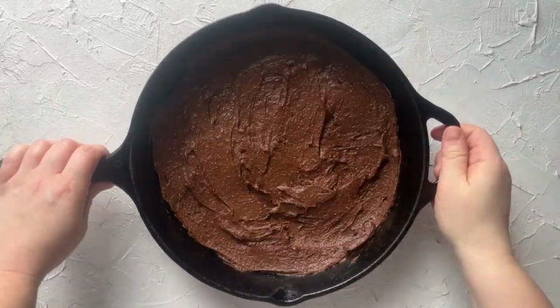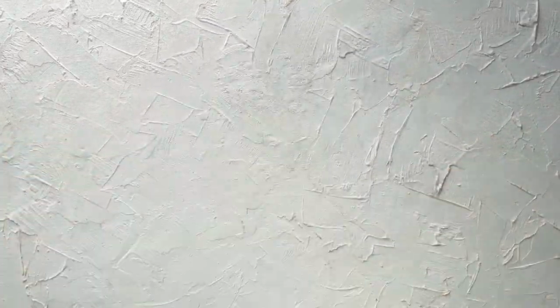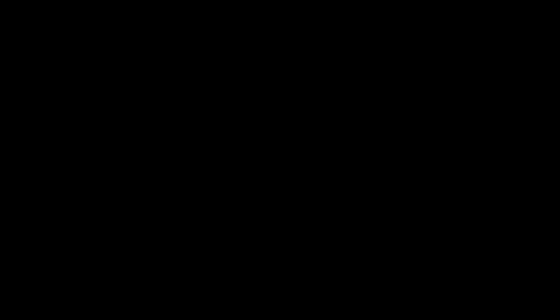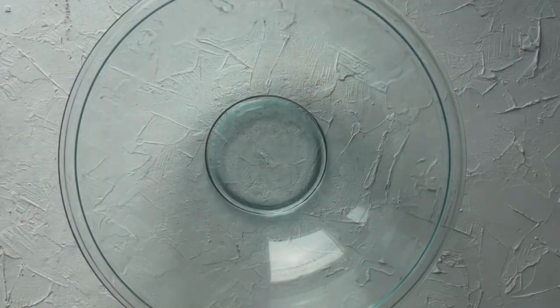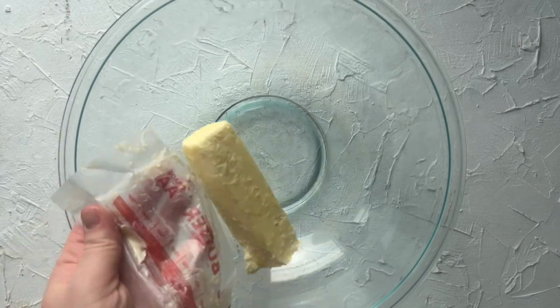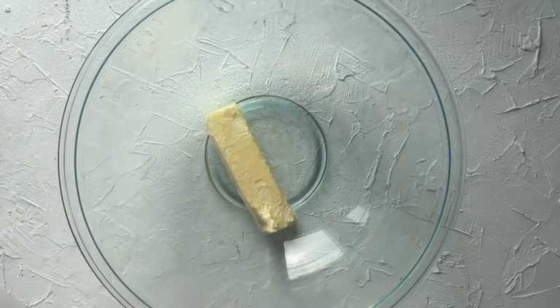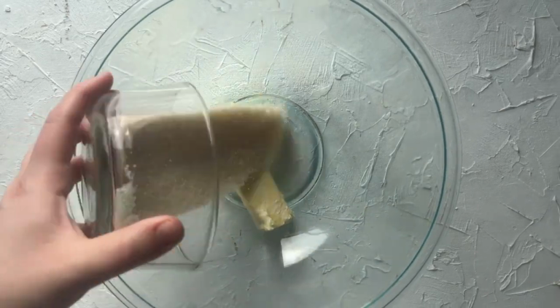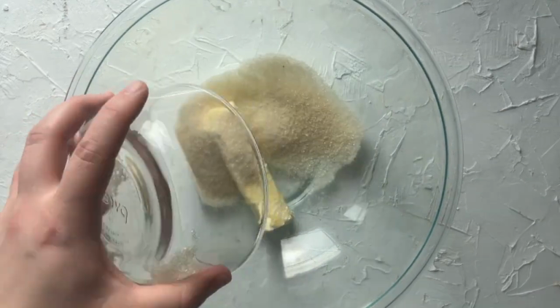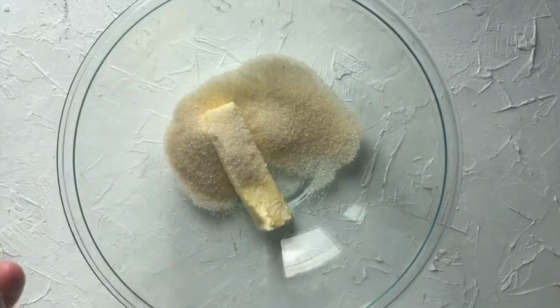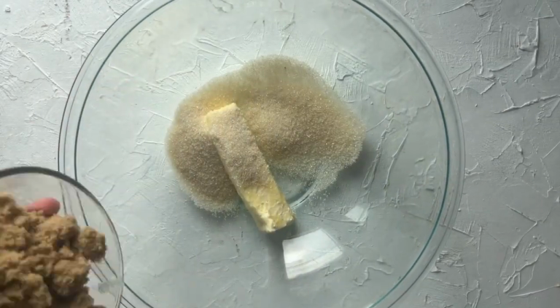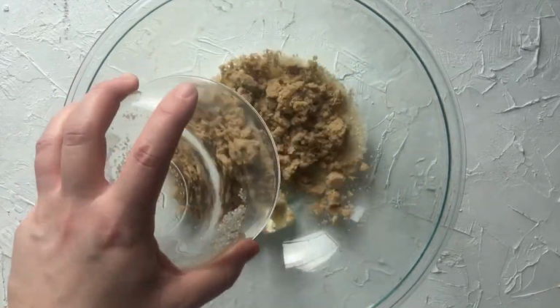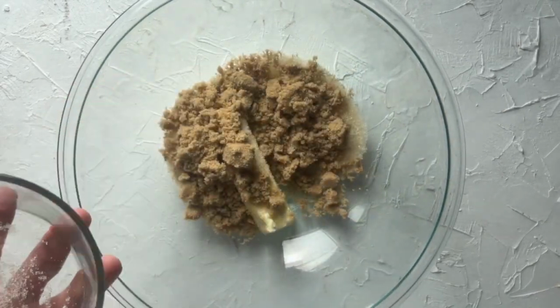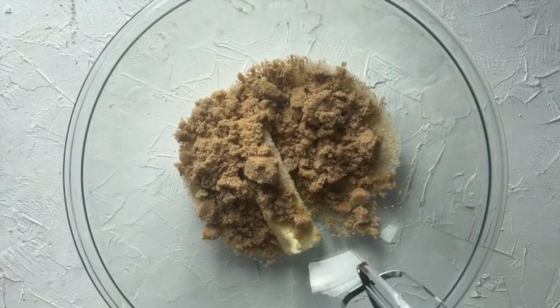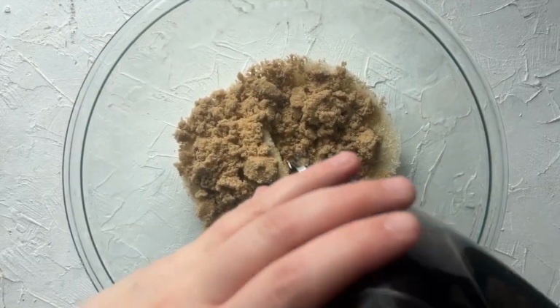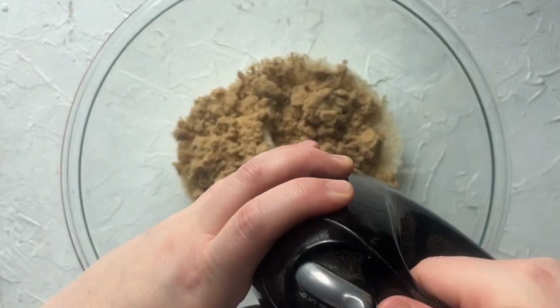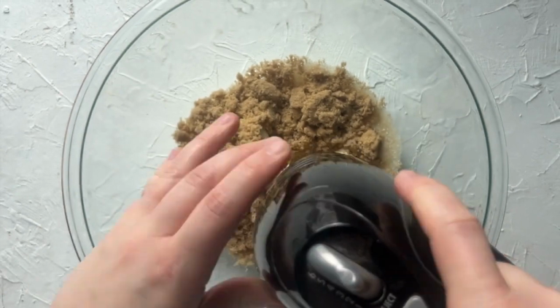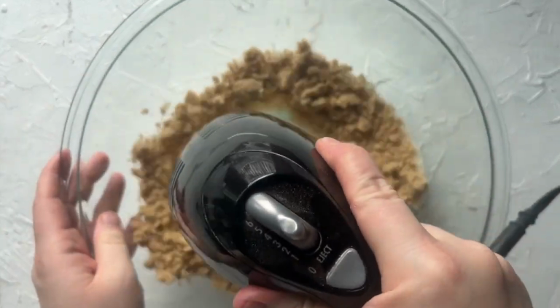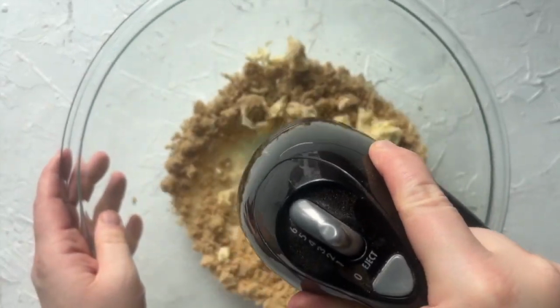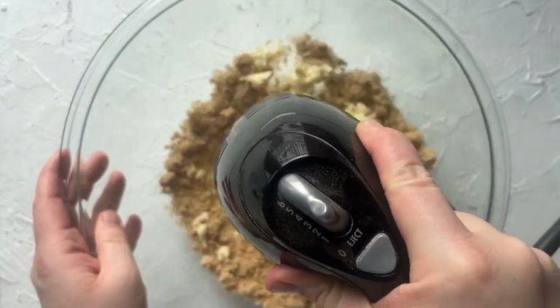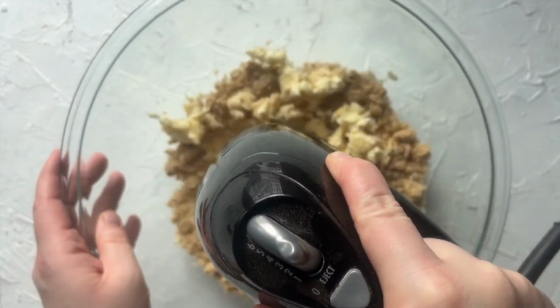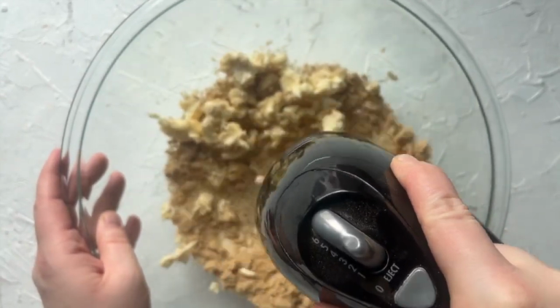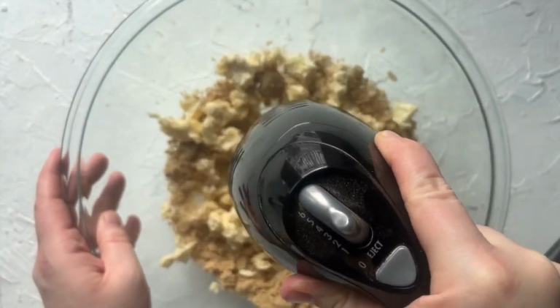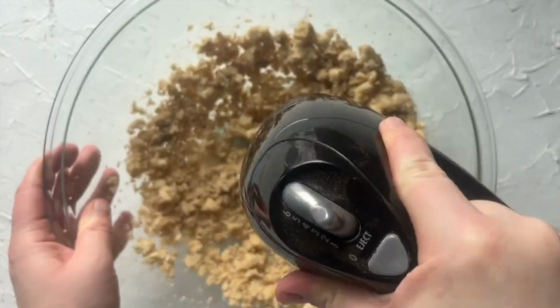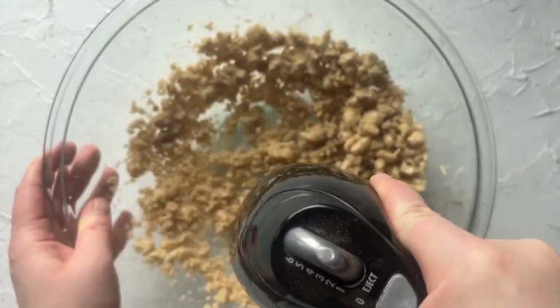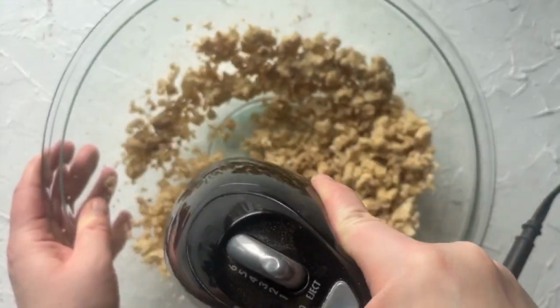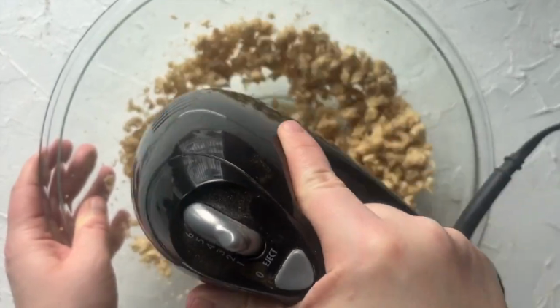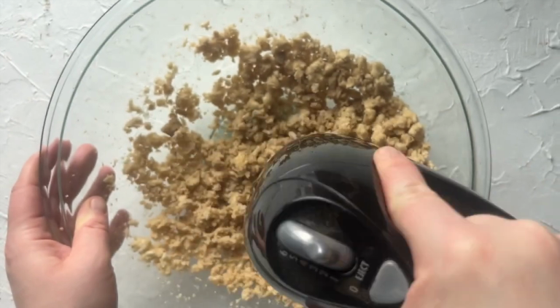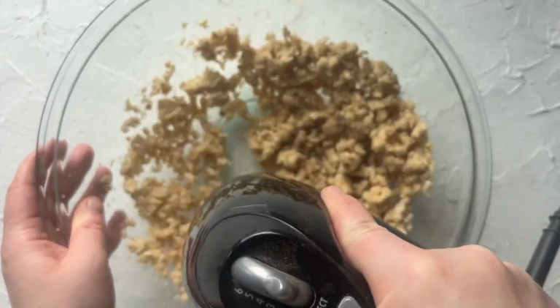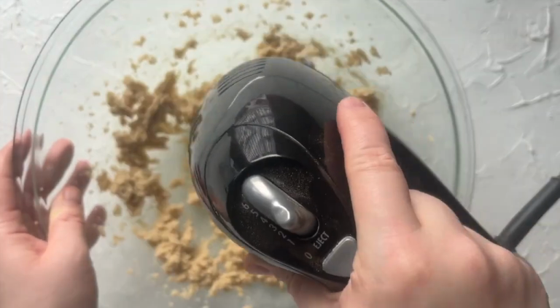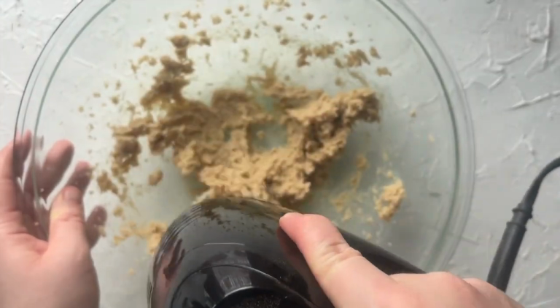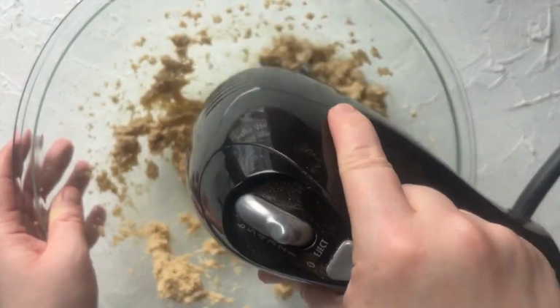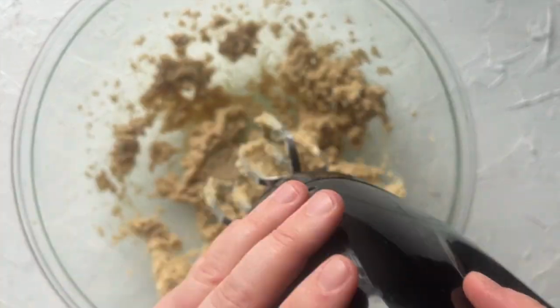Next up is the chocolate chip cookie dough. In the same bowl, you're going to combine a half a cup of room temperature butter, two-thirds of a cup of light brown sugar, and one-third of a cup of granulated sugar, and beat that until it's creamy. It will be dry at first, but keep going and you'll get the right consistency.